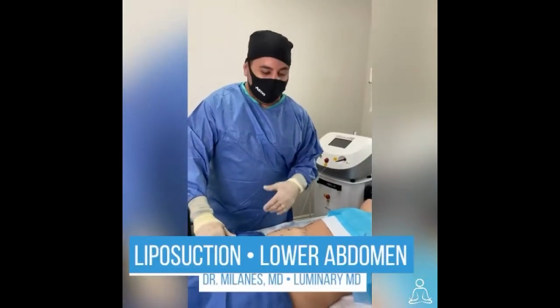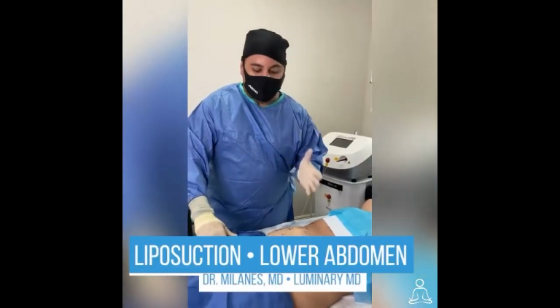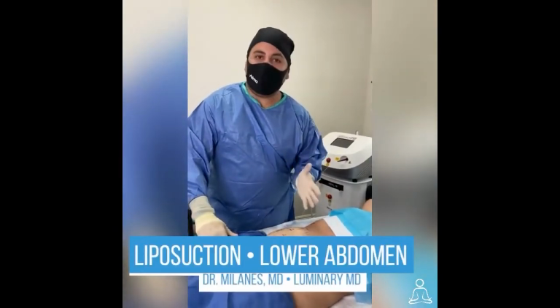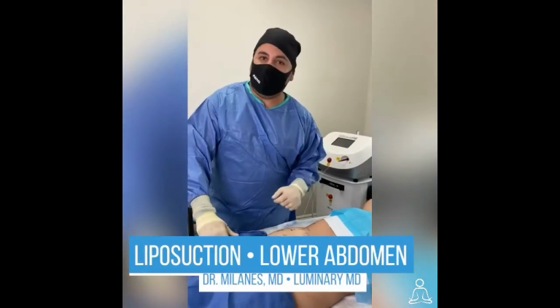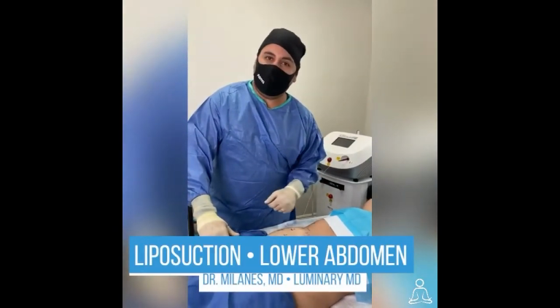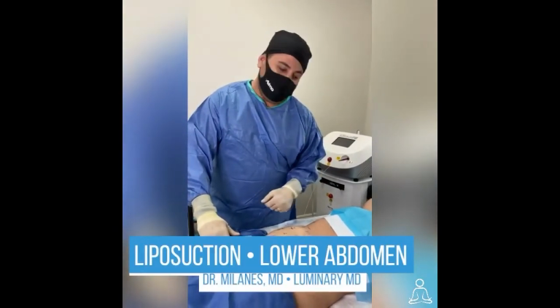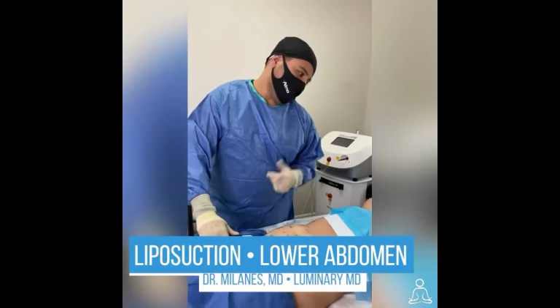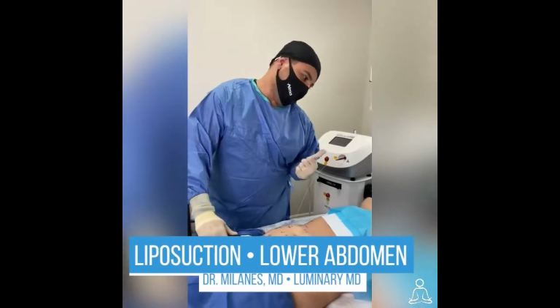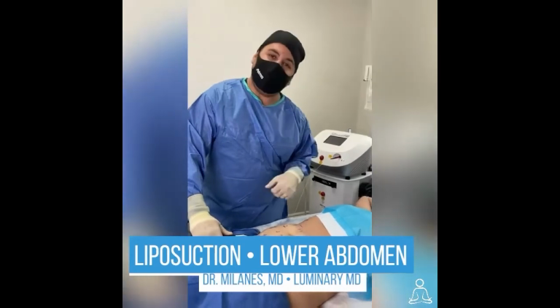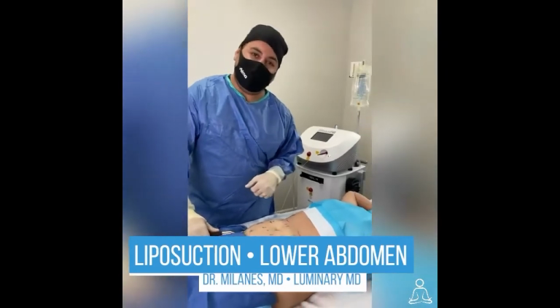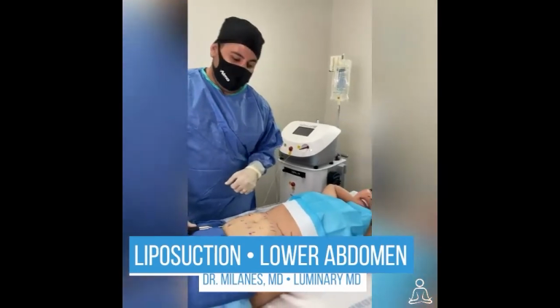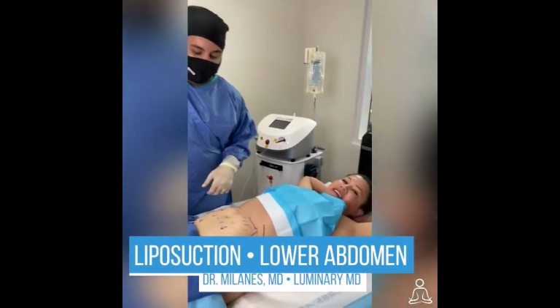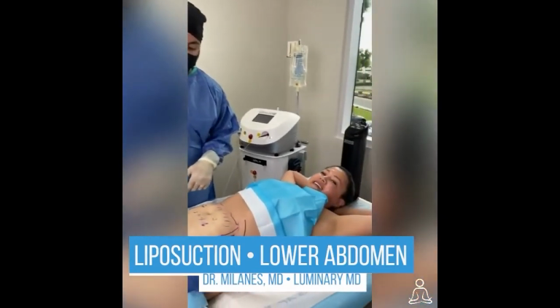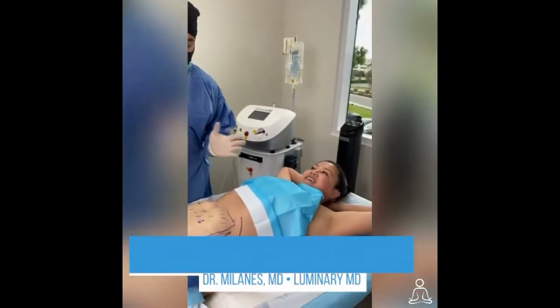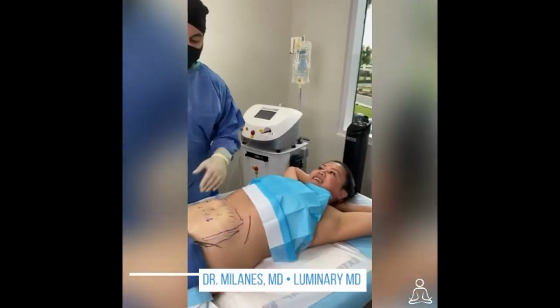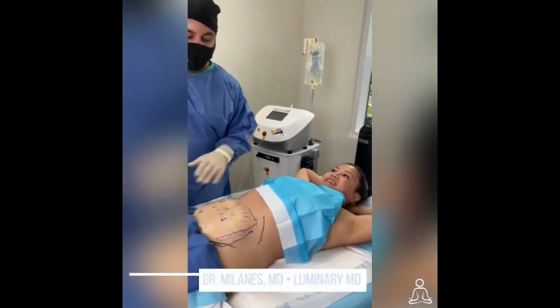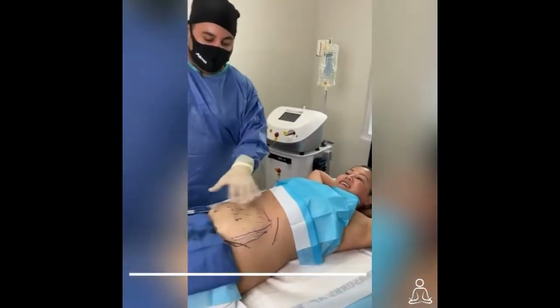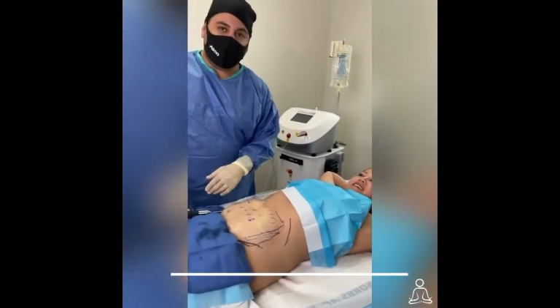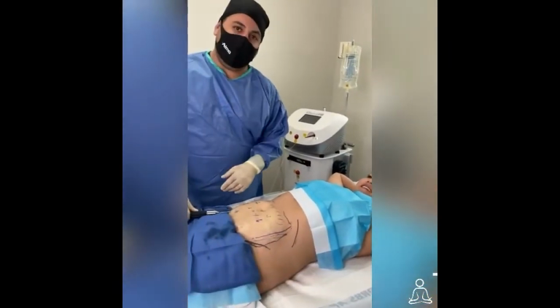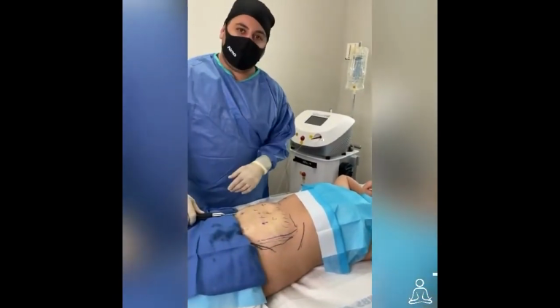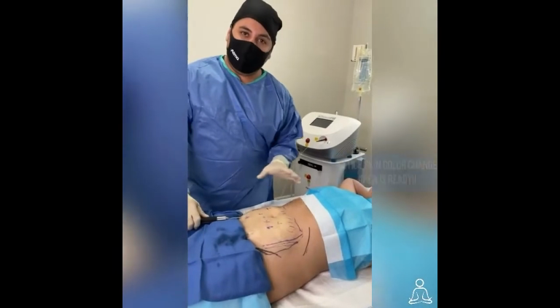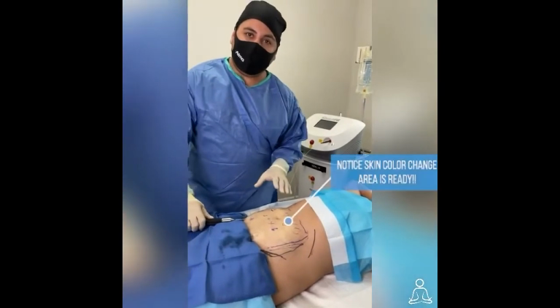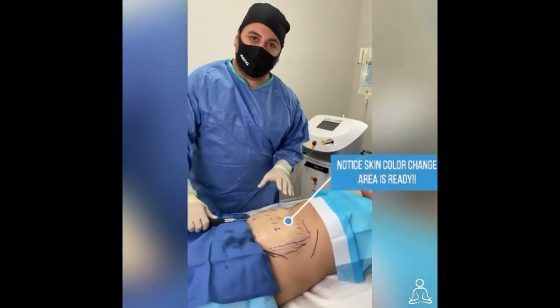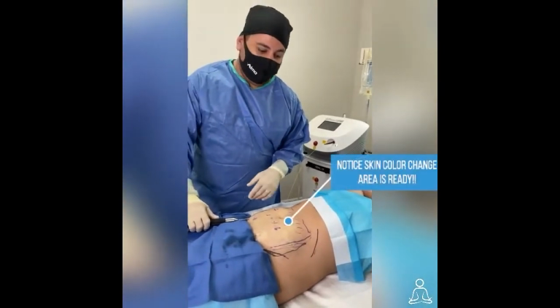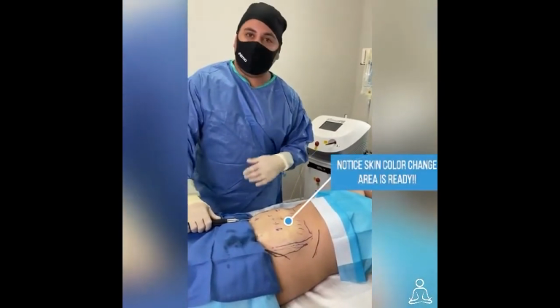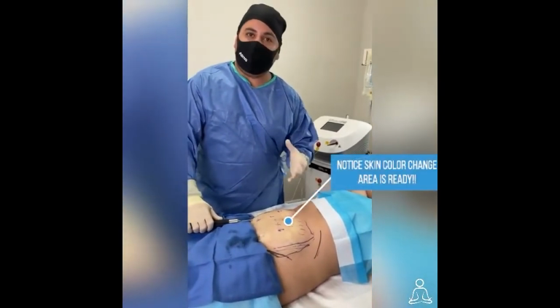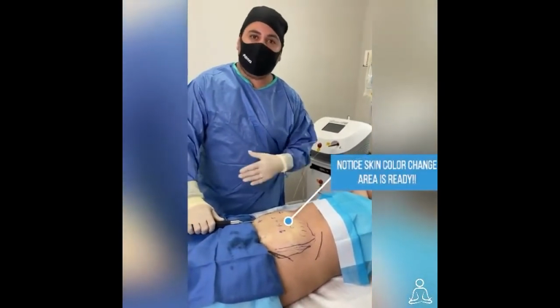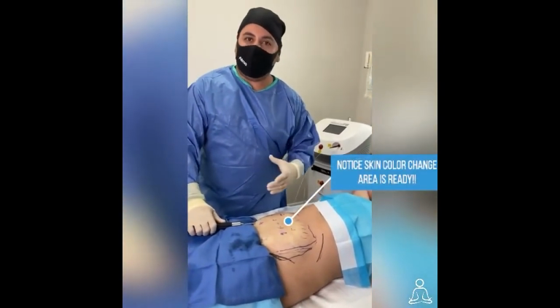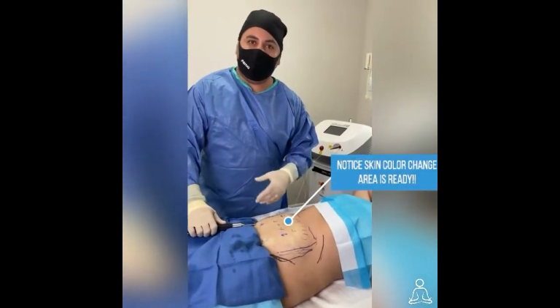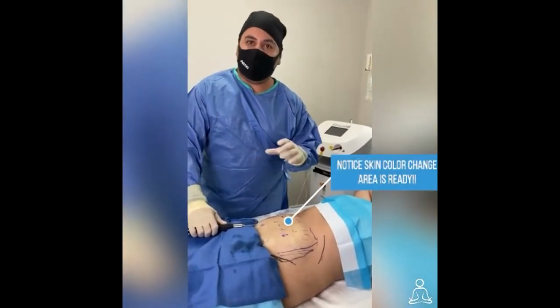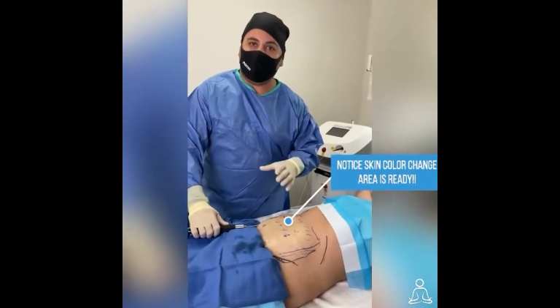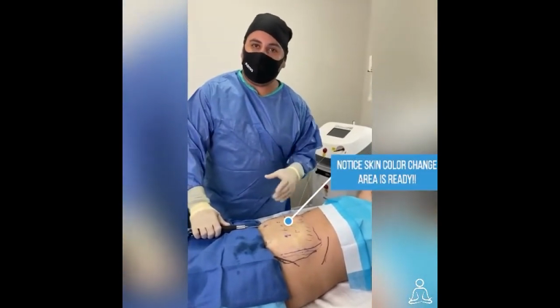We are doing in-office liposuction here with my awesome patient. So far we marked the area and we have numbed it with the tumescent solution, which has lidocaine to decrease the pain and epinephrine to decrease the bleeding.